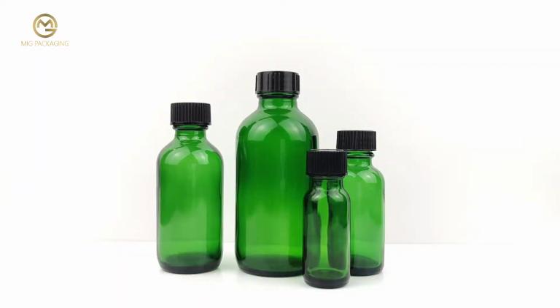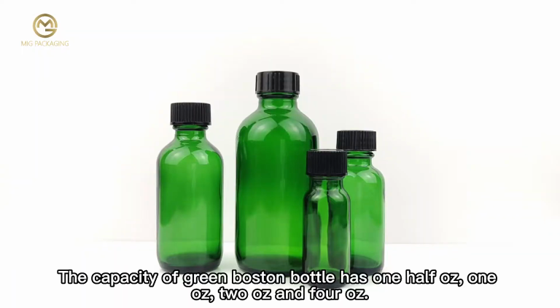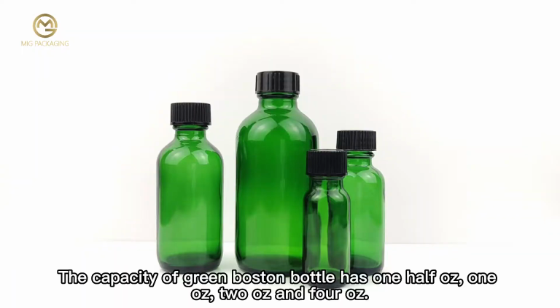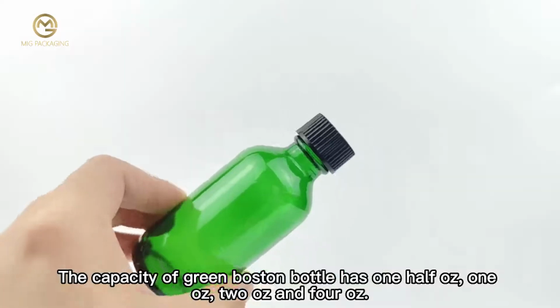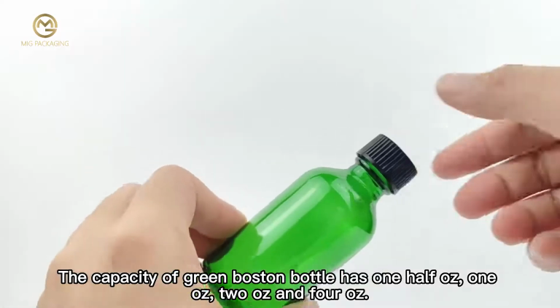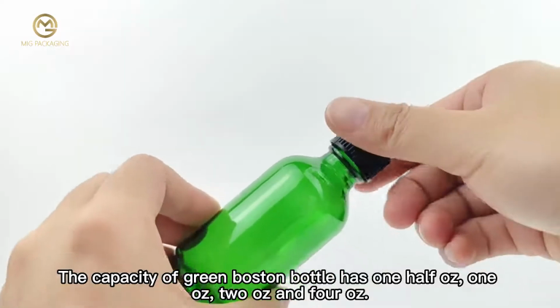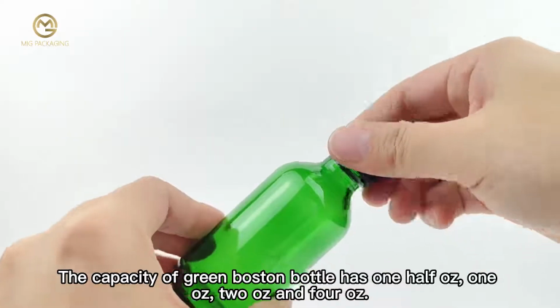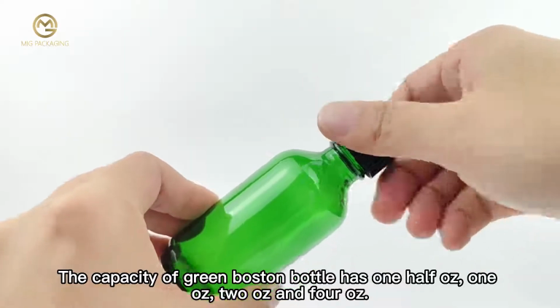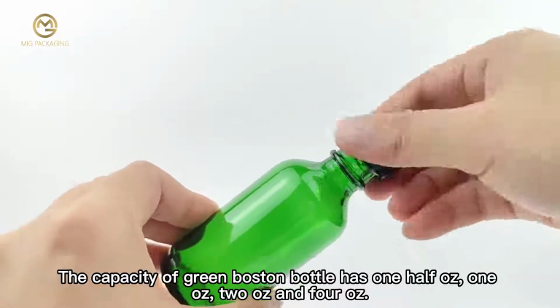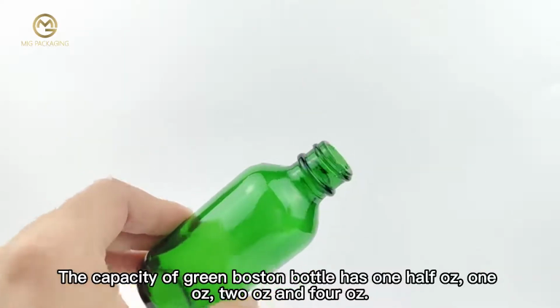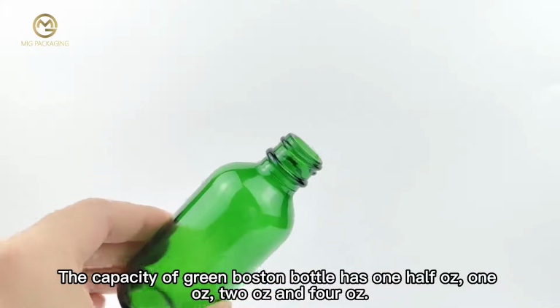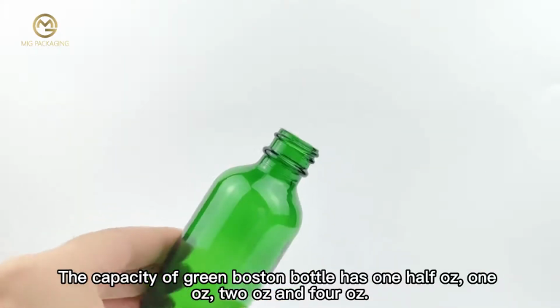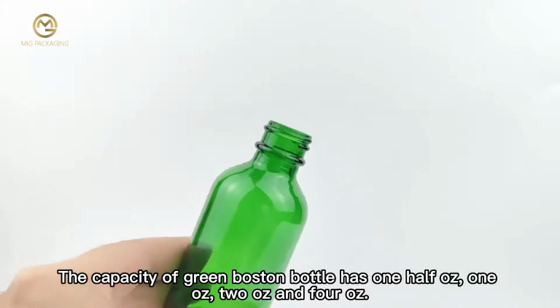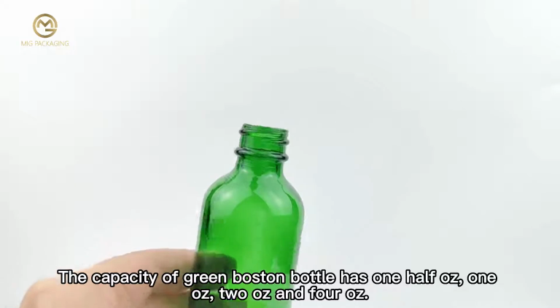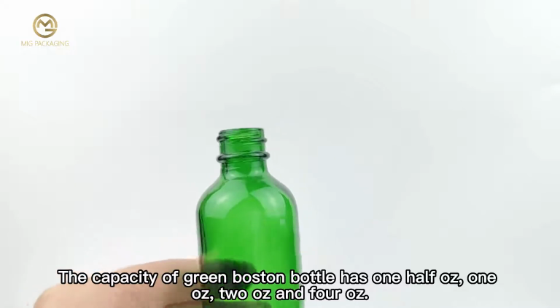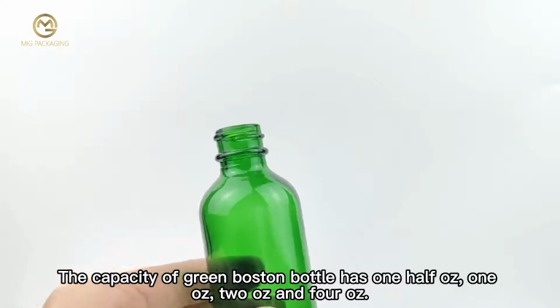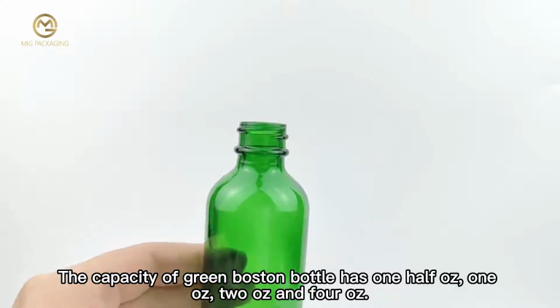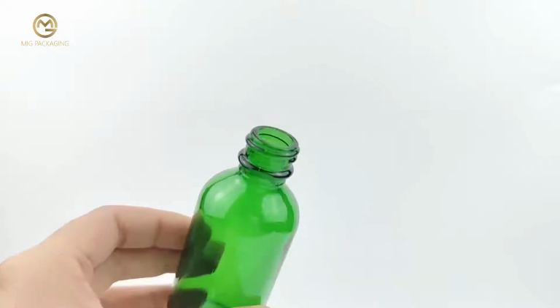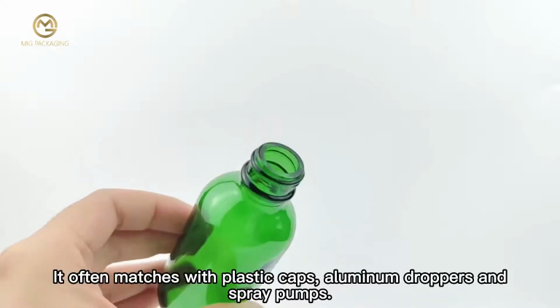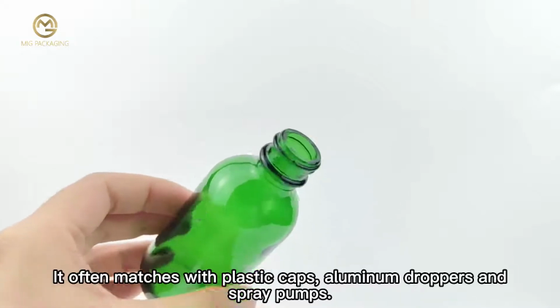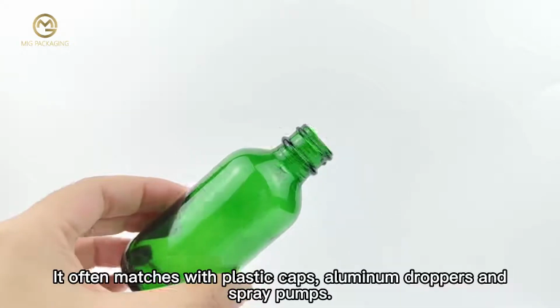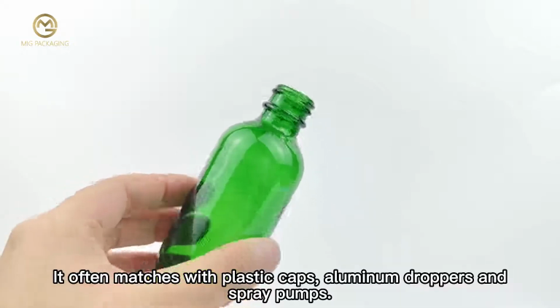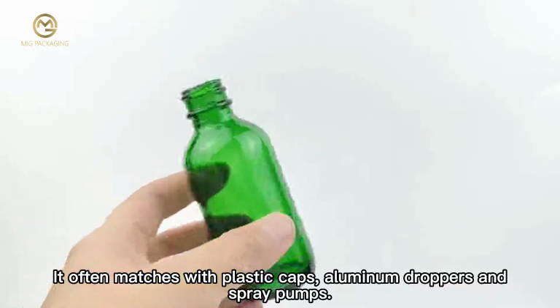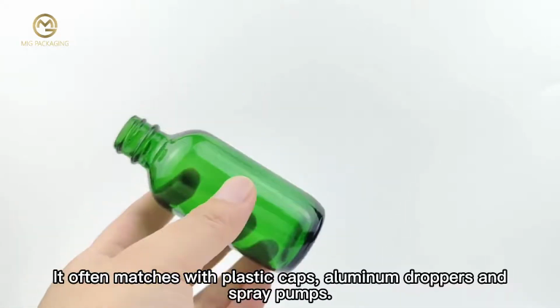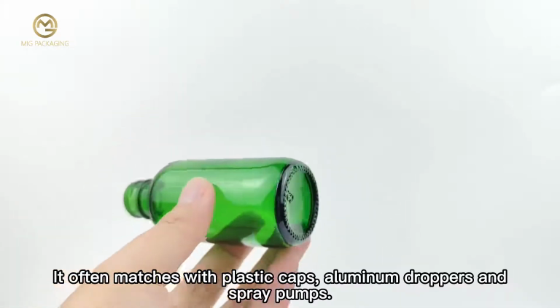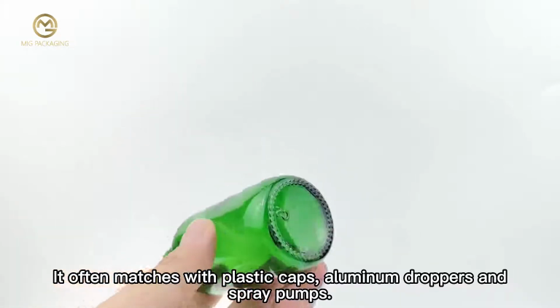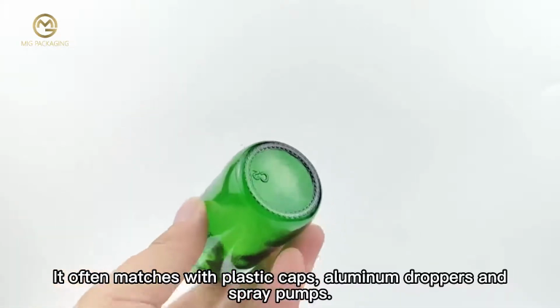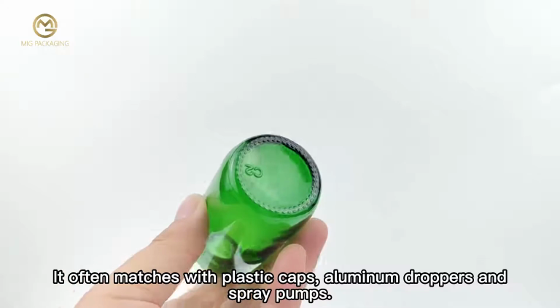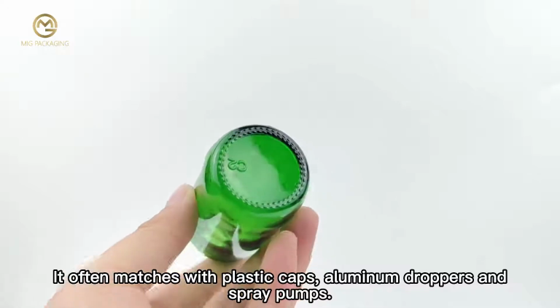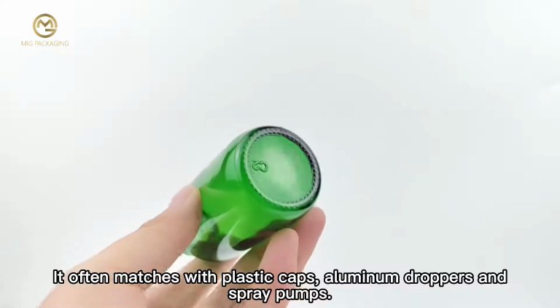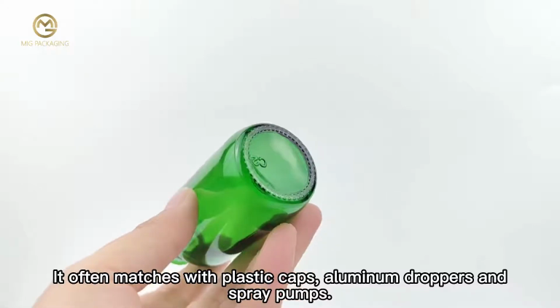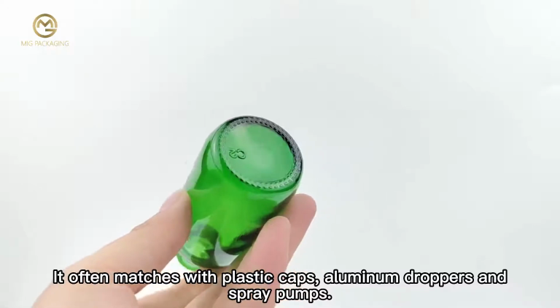The capacity of the green Boston bottle comes in one half ounce, one ounce, two ounce and four ounce. It often matches with plastic caps, aluminum droppers and spray pumps.